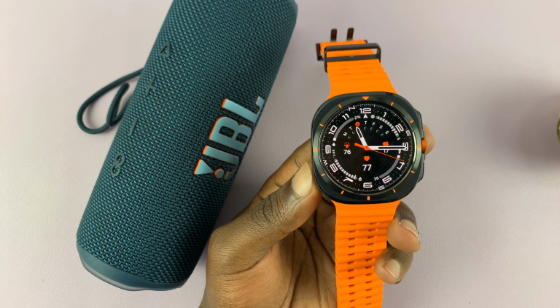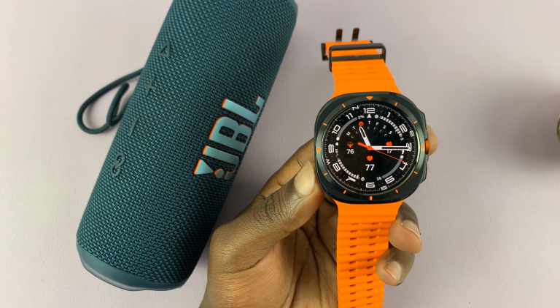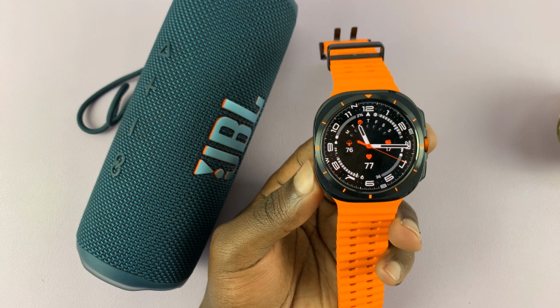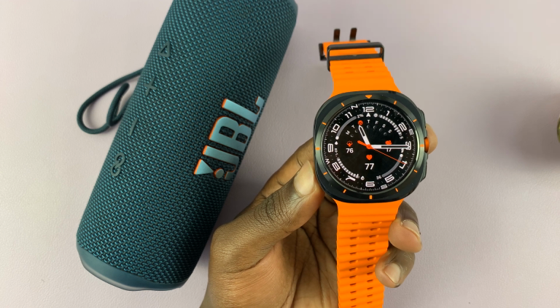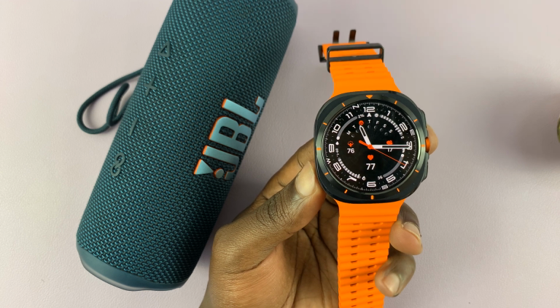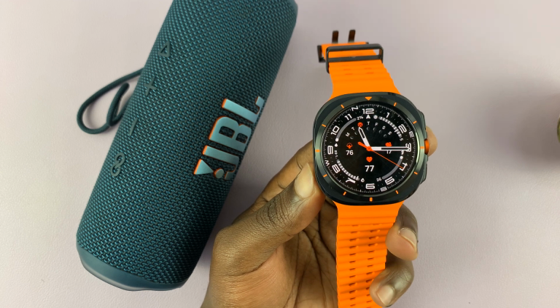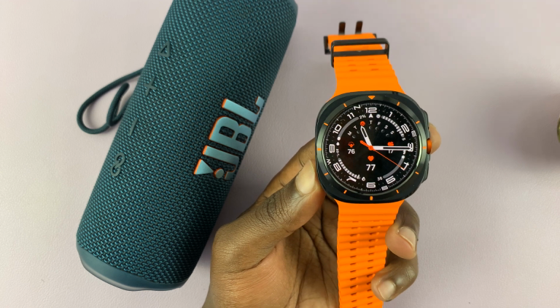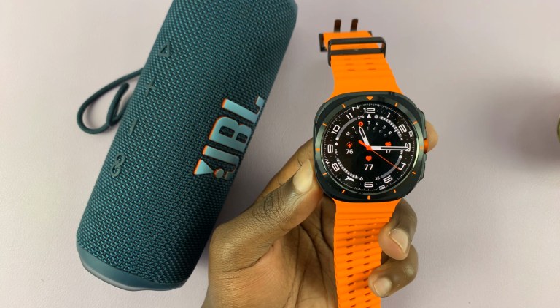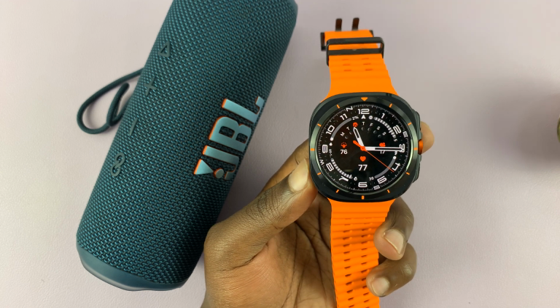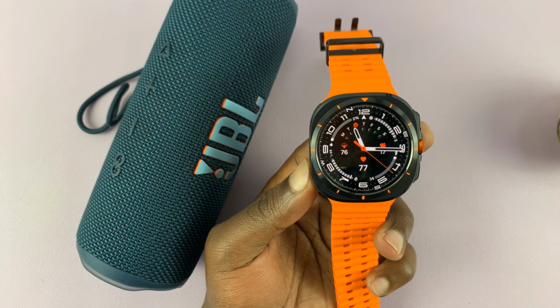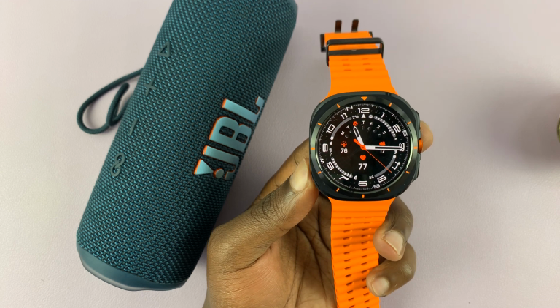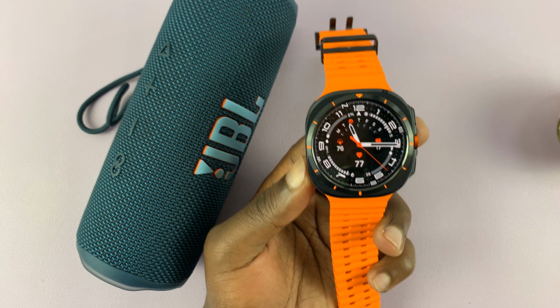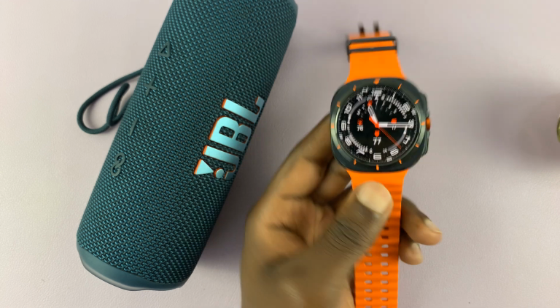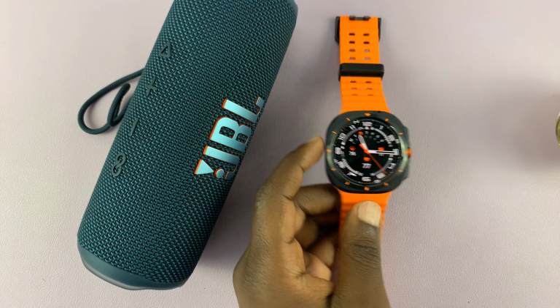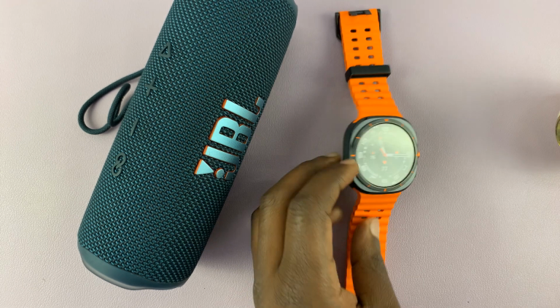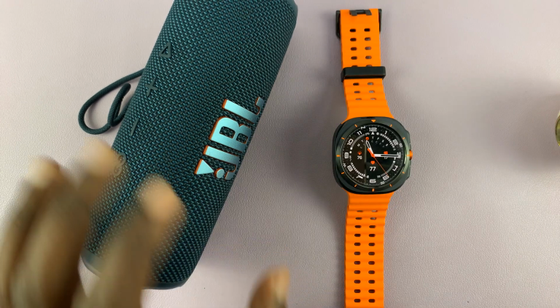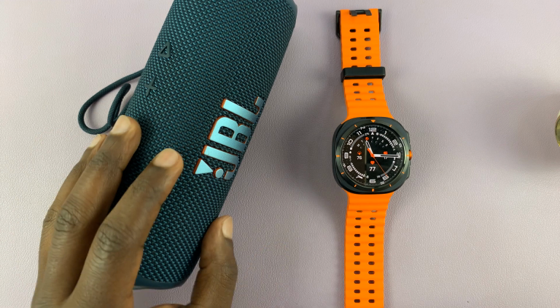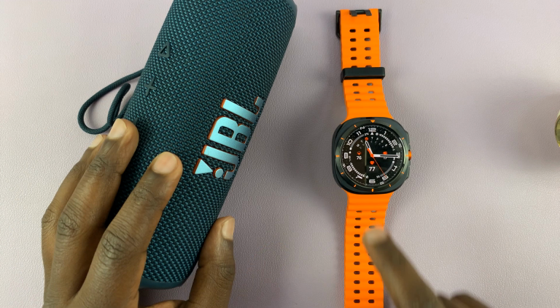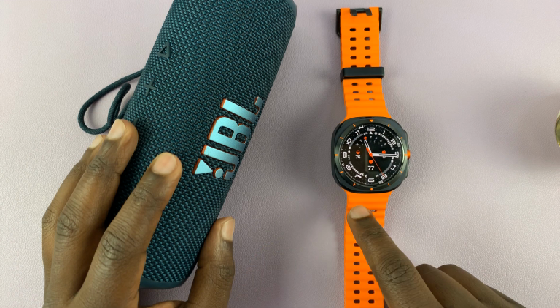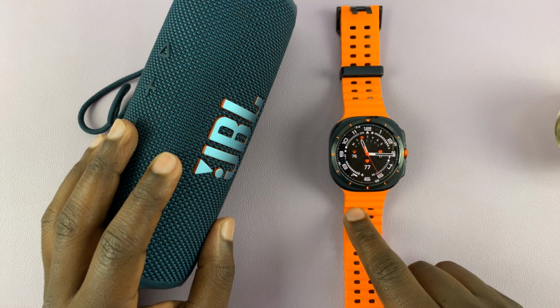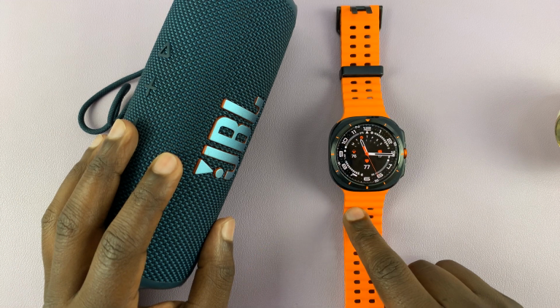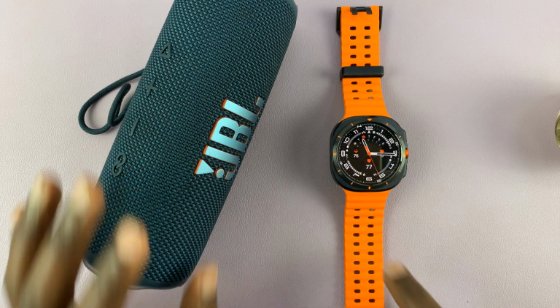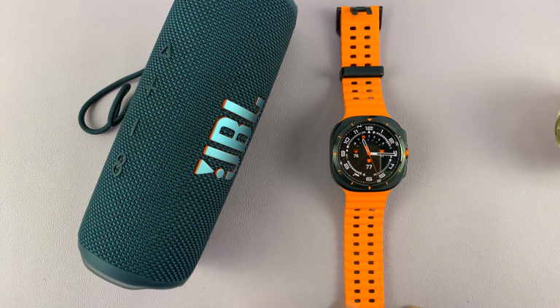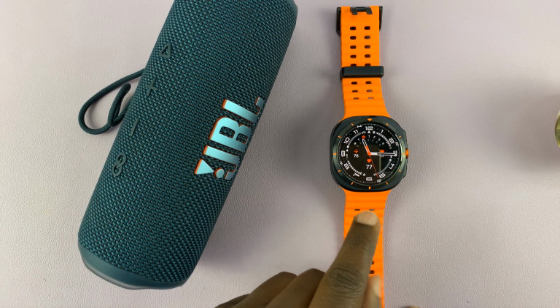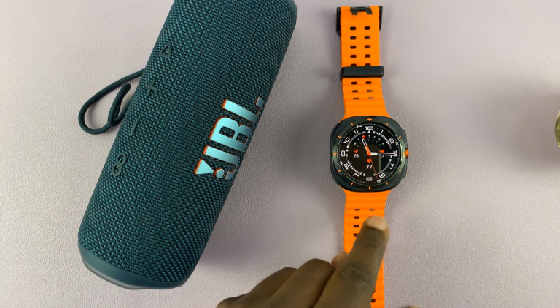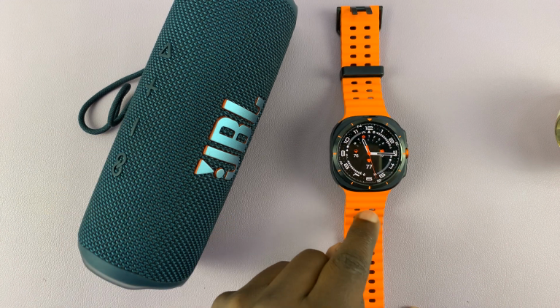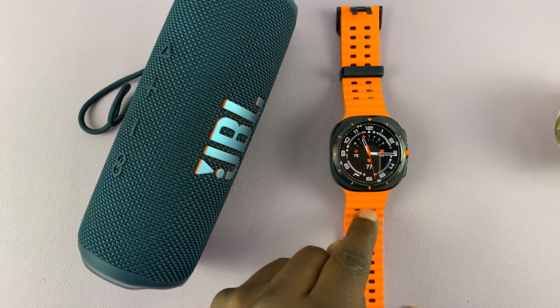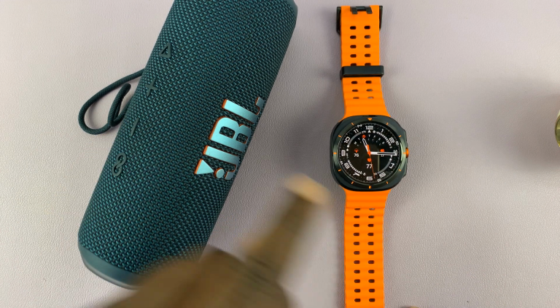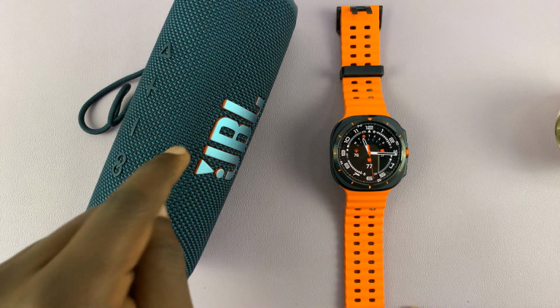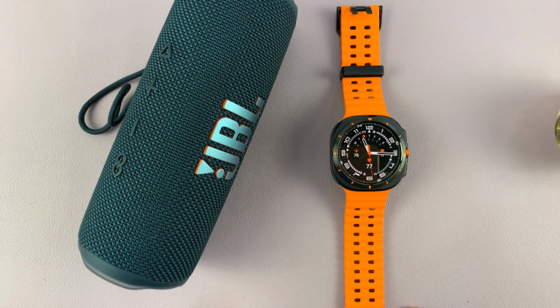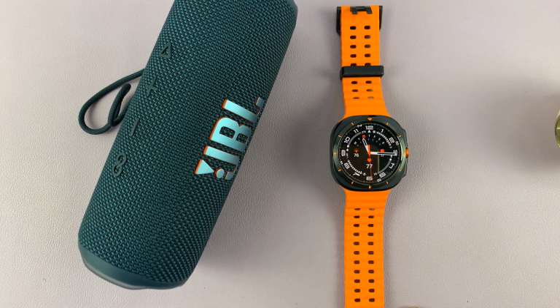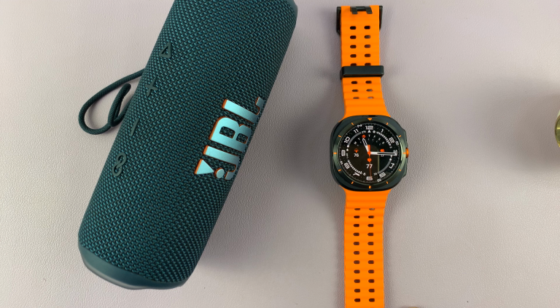I have the Samsung Galaxy Watch Ultra and I'll be showing you how to connect a Bluetooth speaker to the watch so you can actually play music from the watch to a Bluetooth speaker.